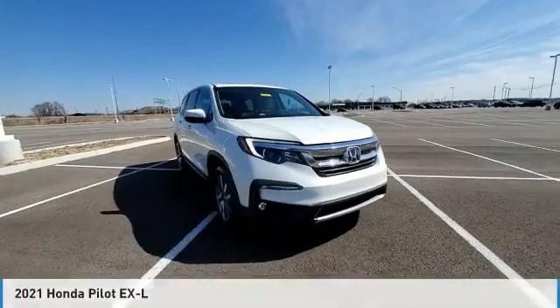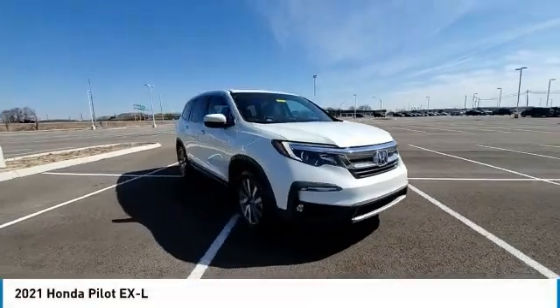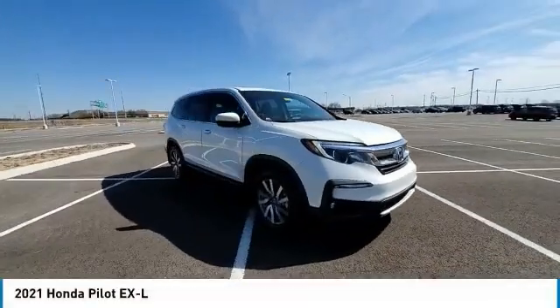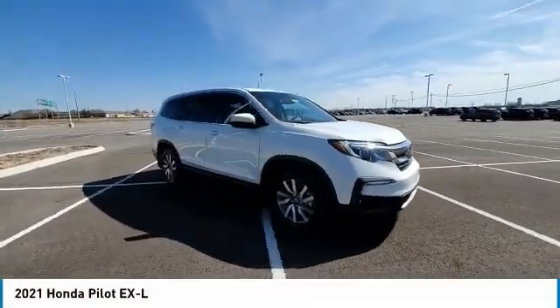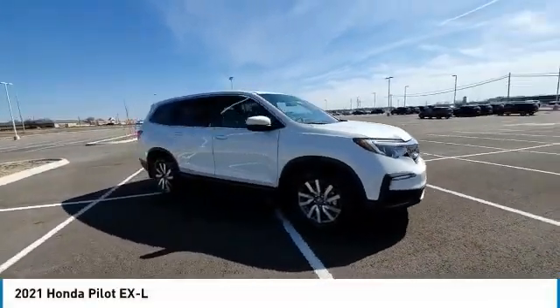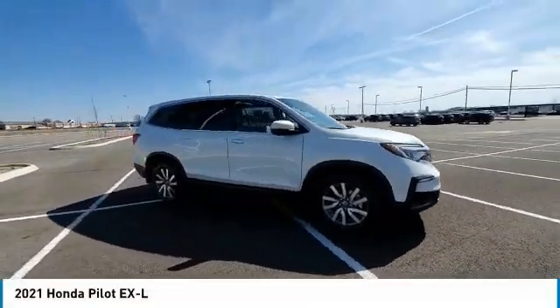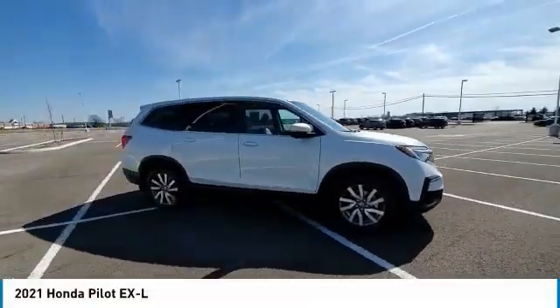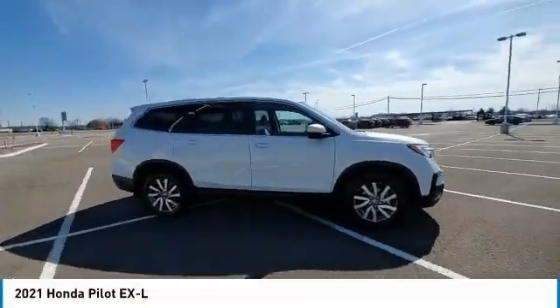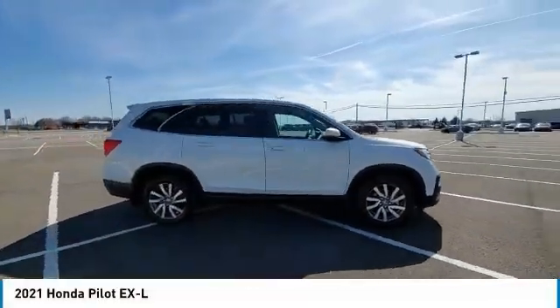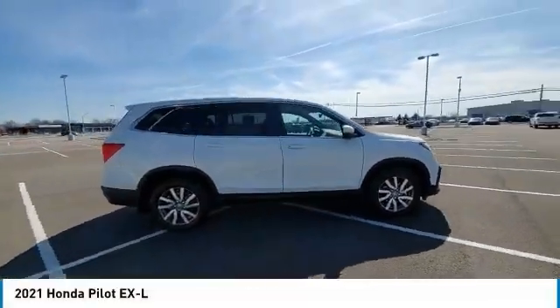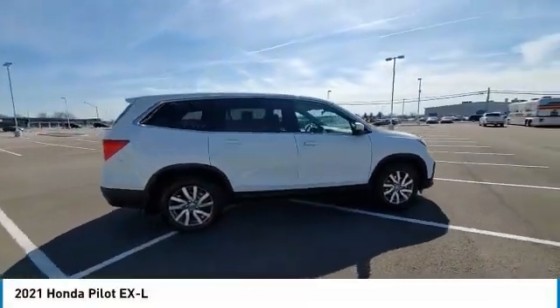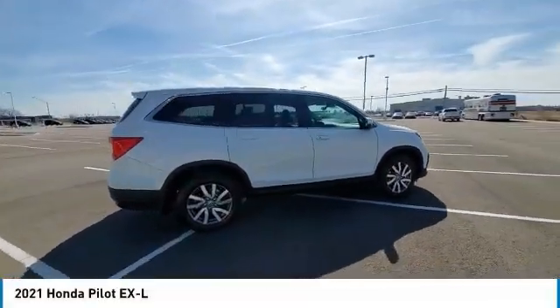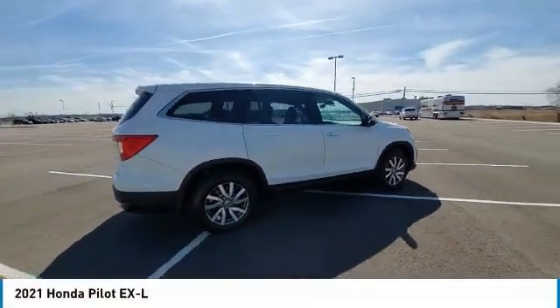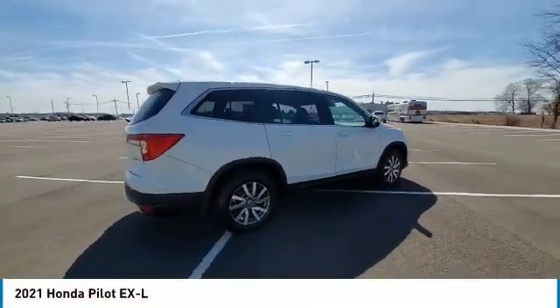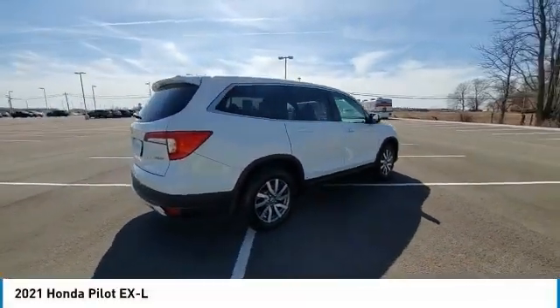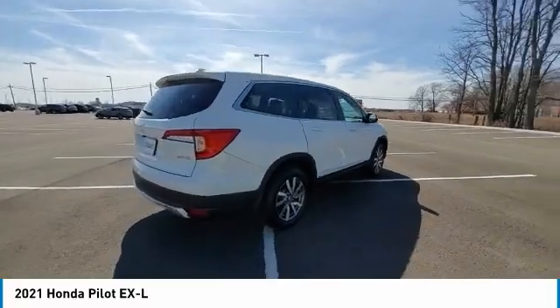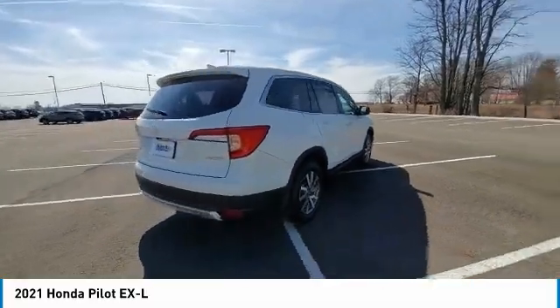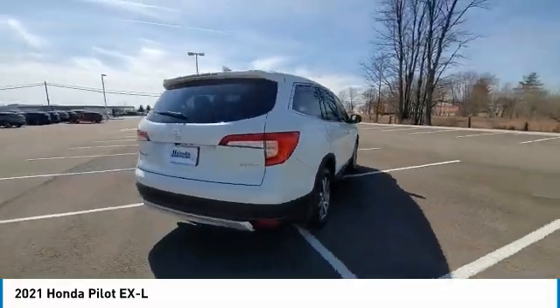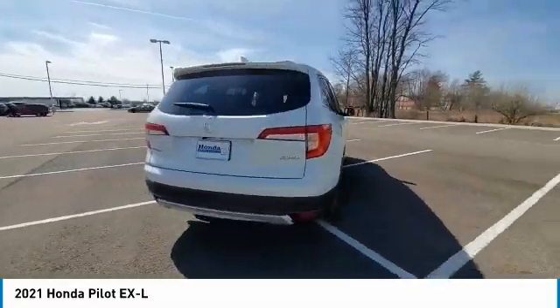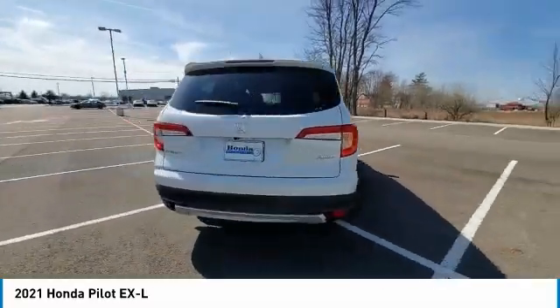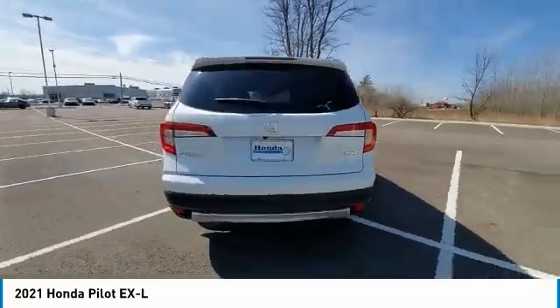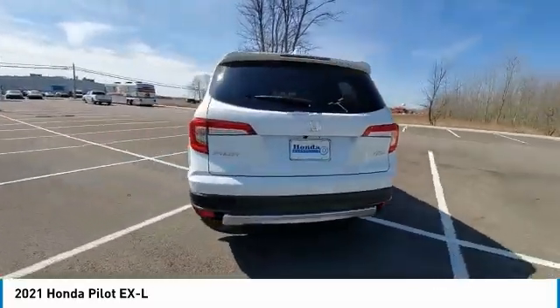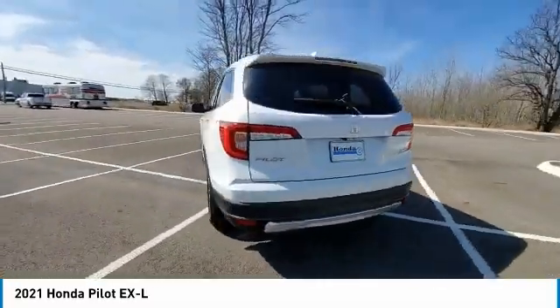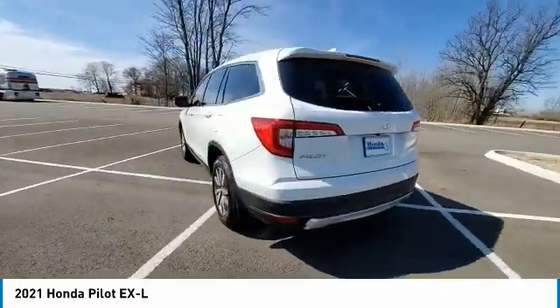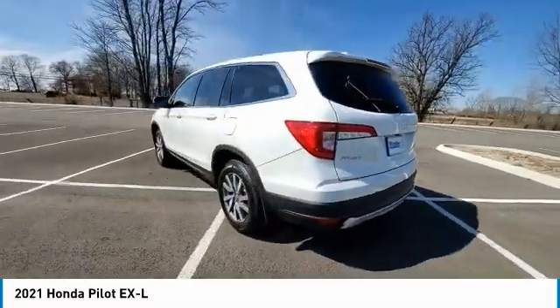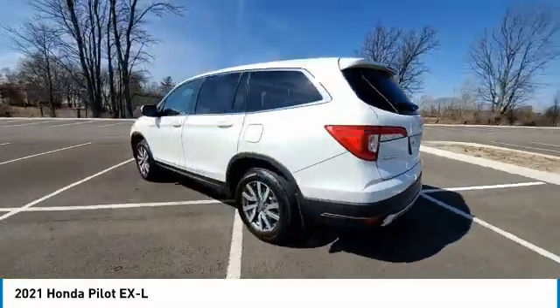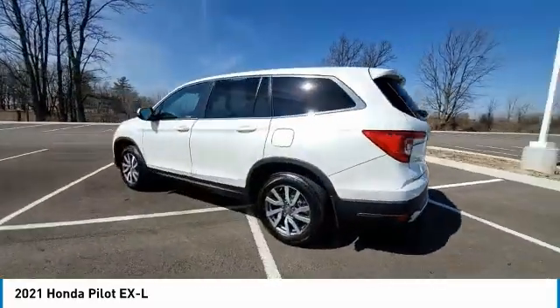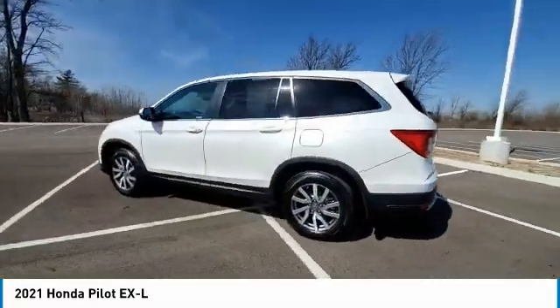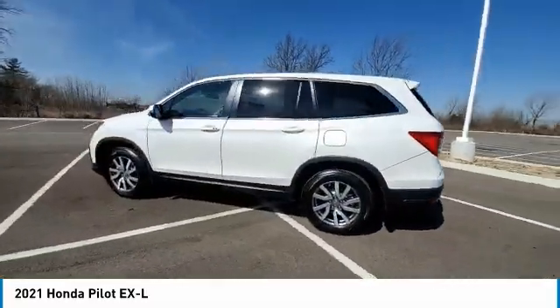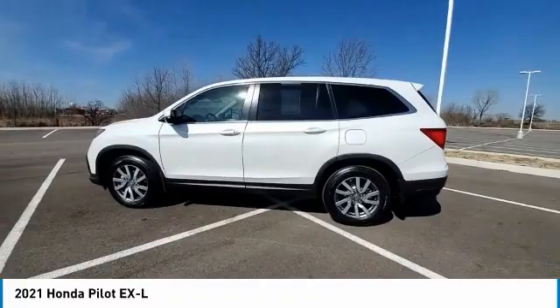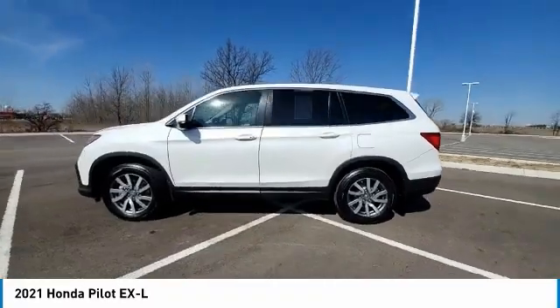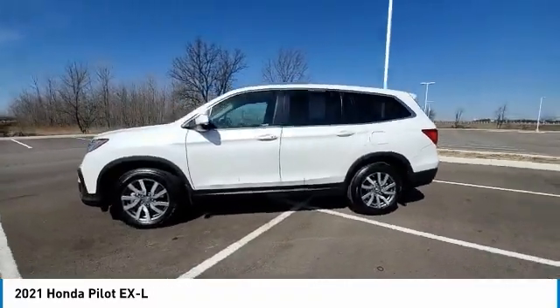You are going to love the 2021 Pilot. Optimal utility. Indulgent interior. Powerful performer. You'll be ready for almost anything in the Honda Pilot.